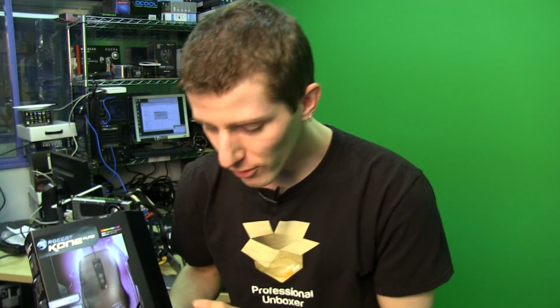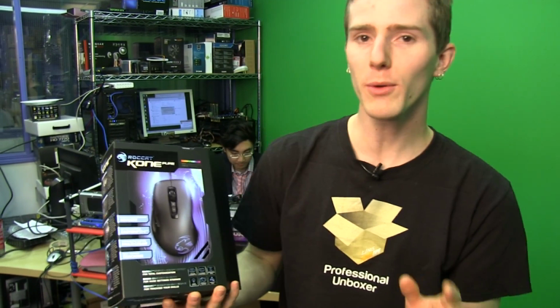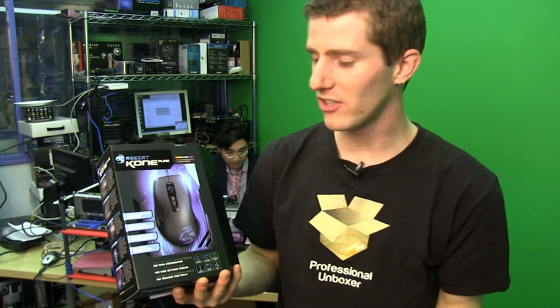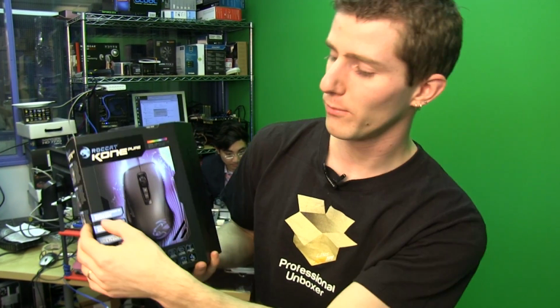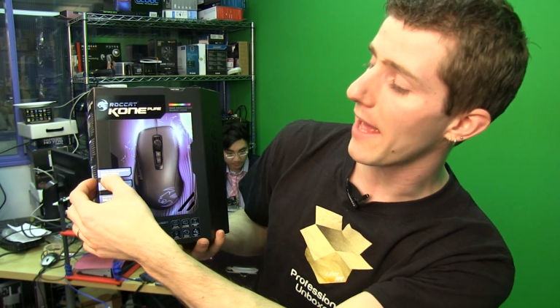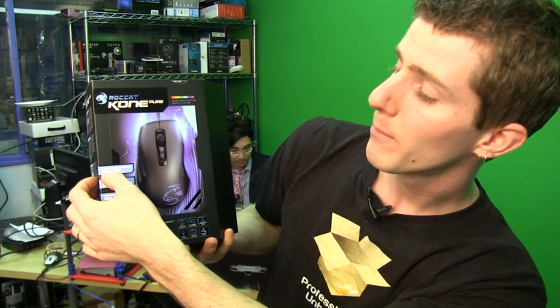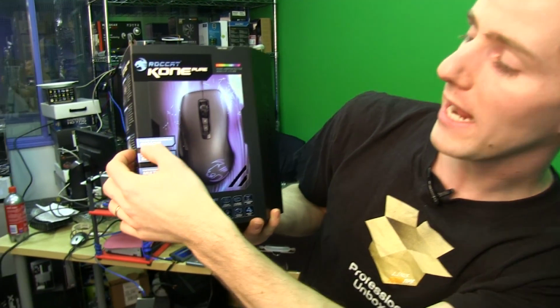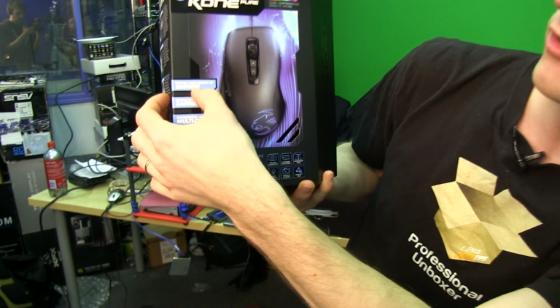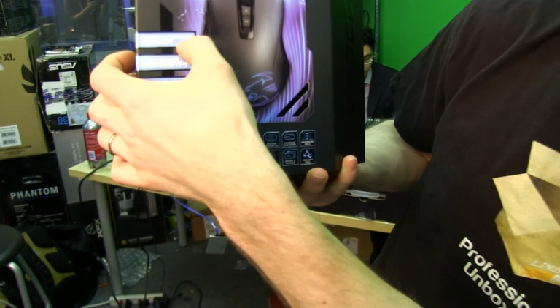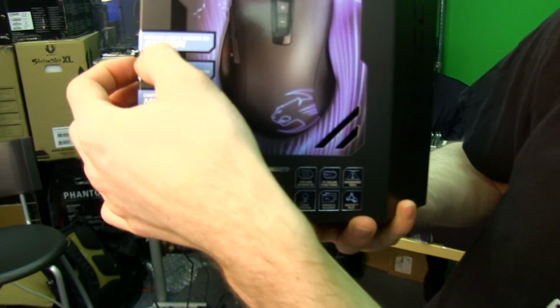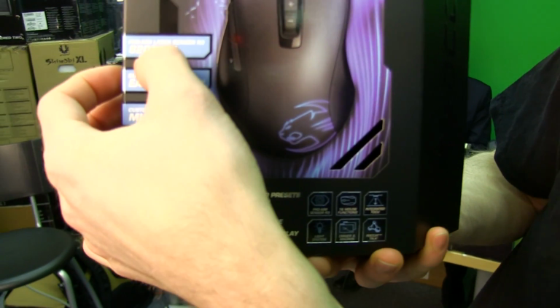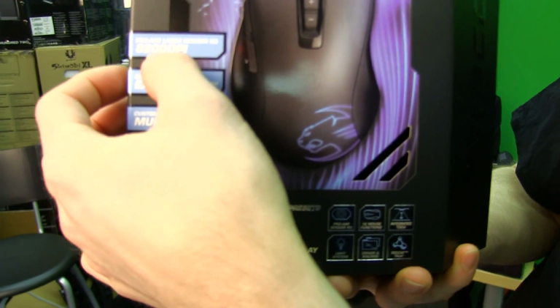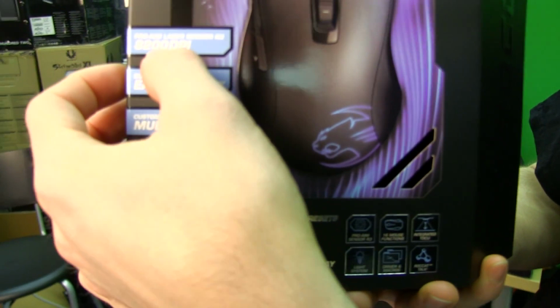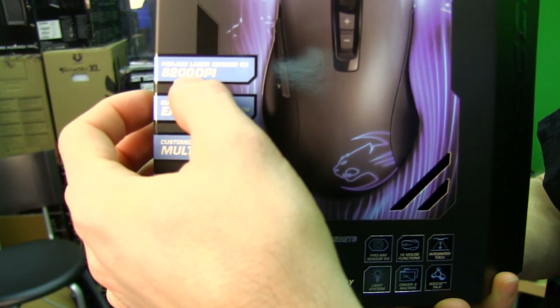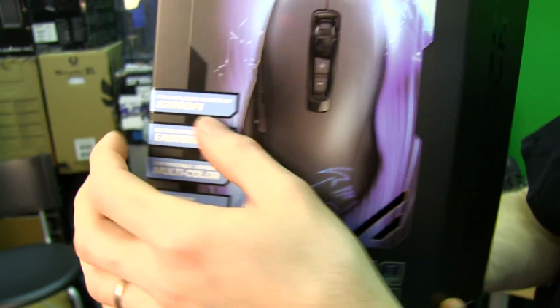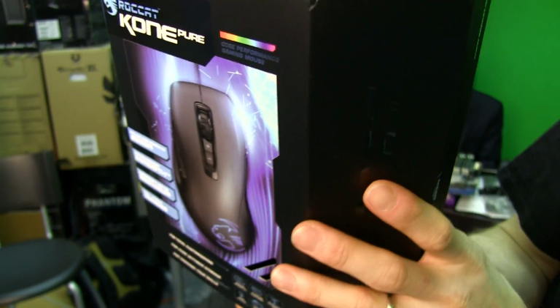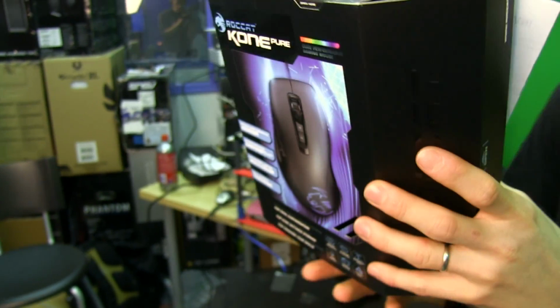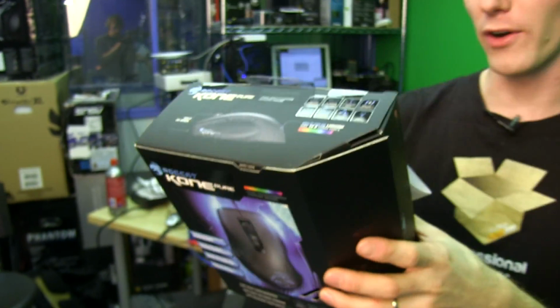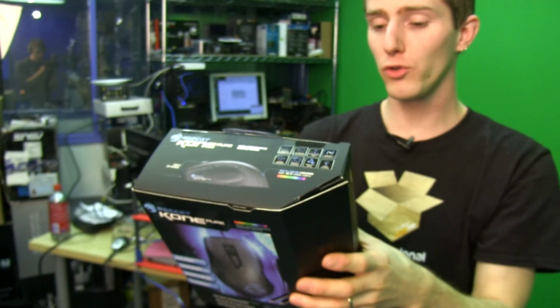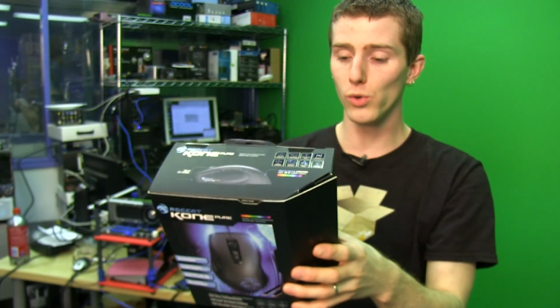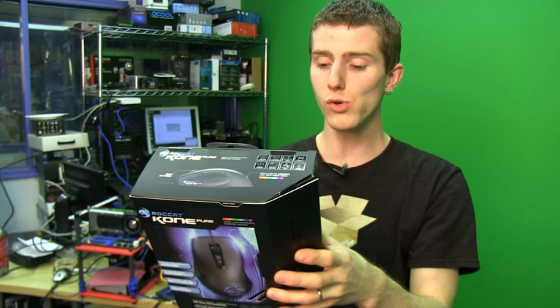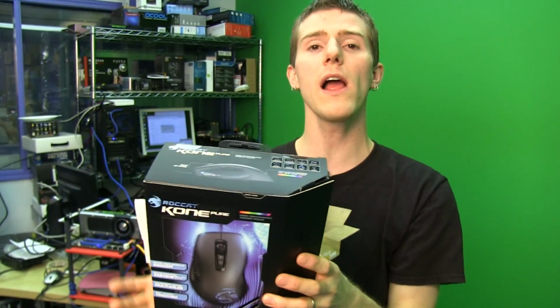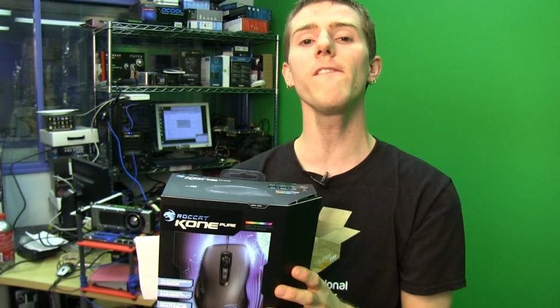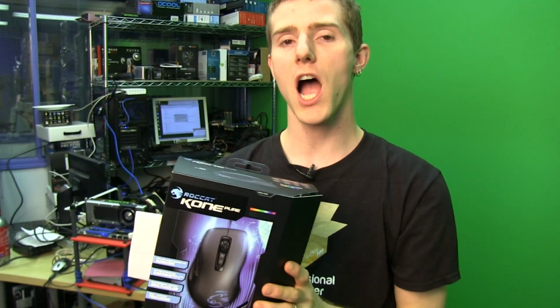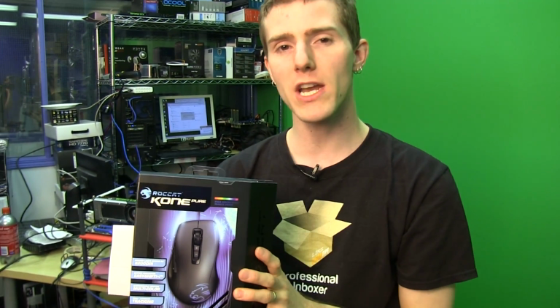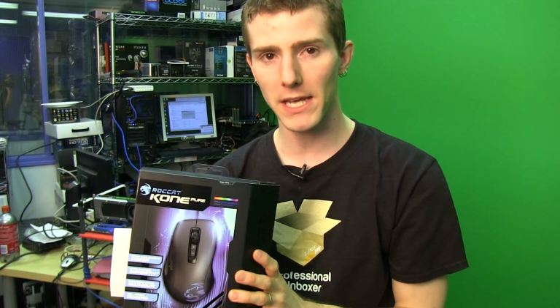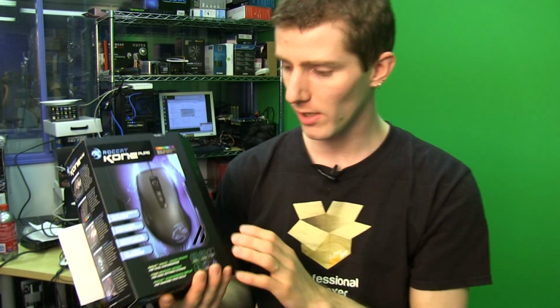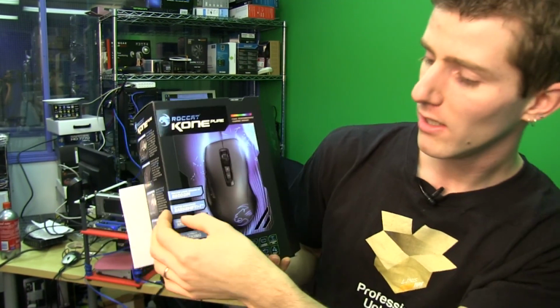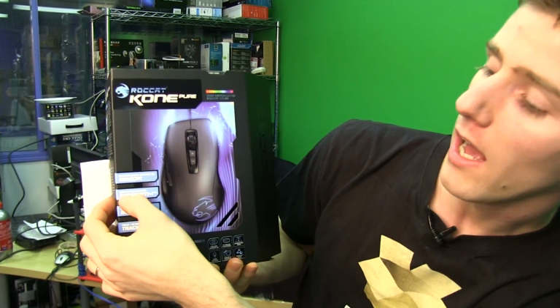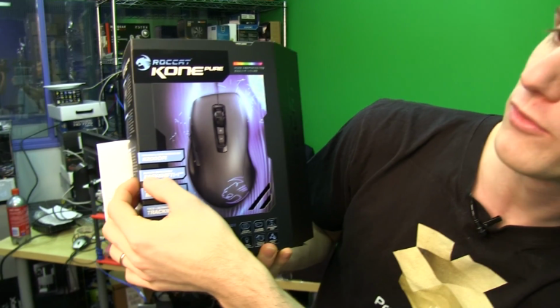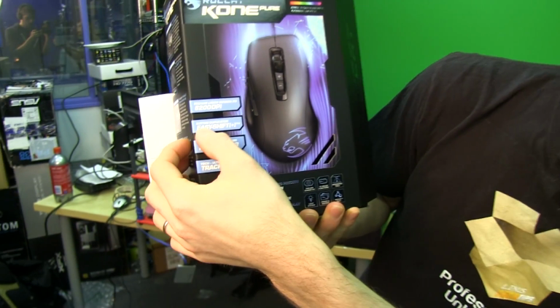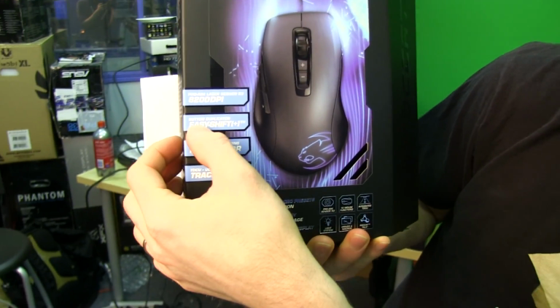So in terms of features, what do we got? ProAim Laser Sensor R3 — it's an 8200 DPI sensor that they're claiming is good for up to 1200 FPS, so it should be very smooth movement.